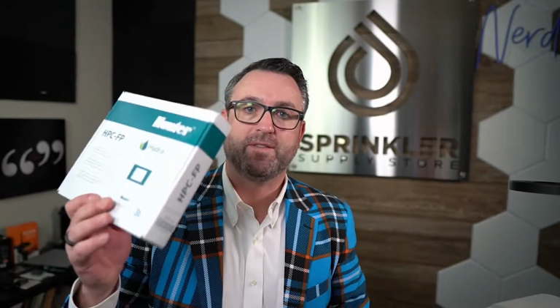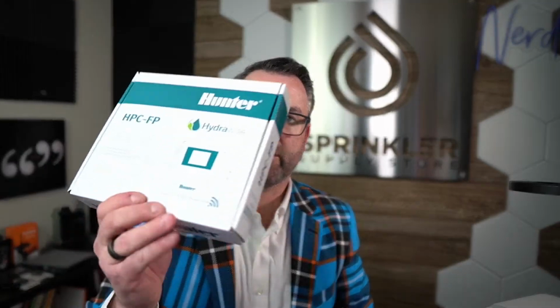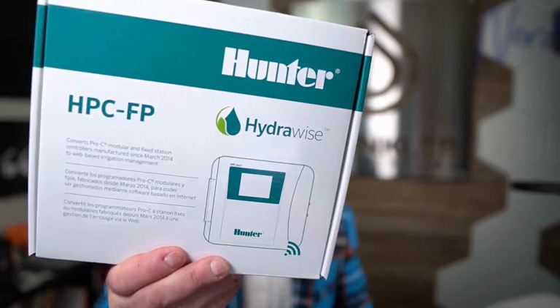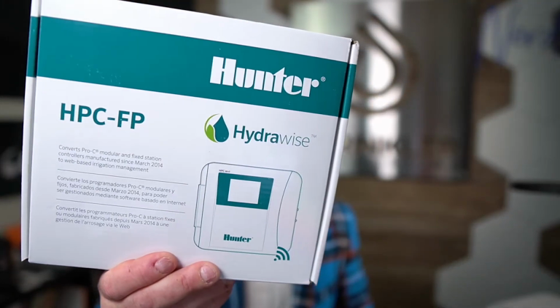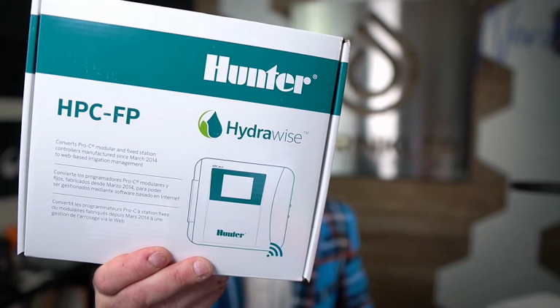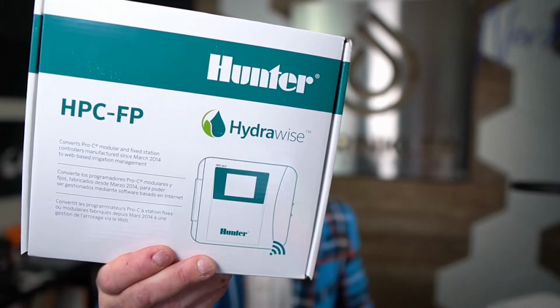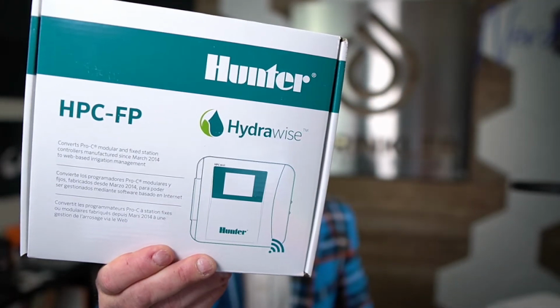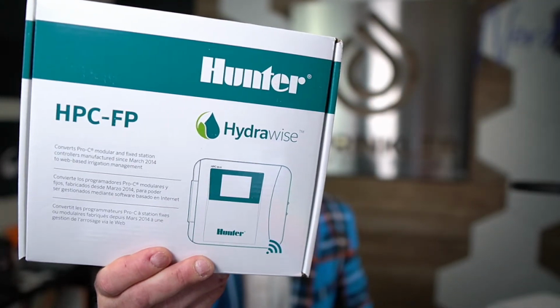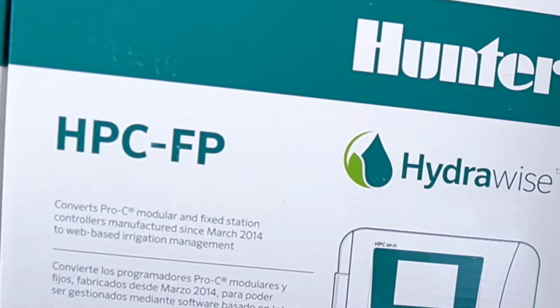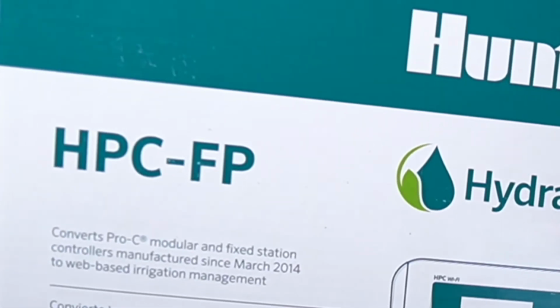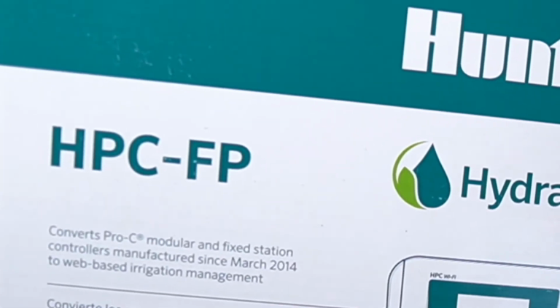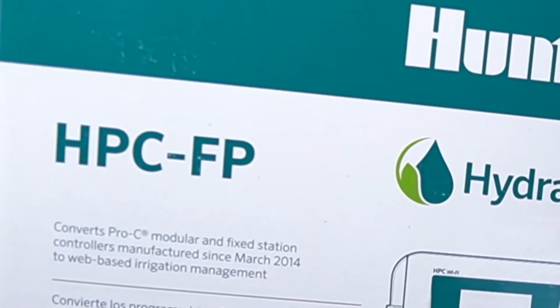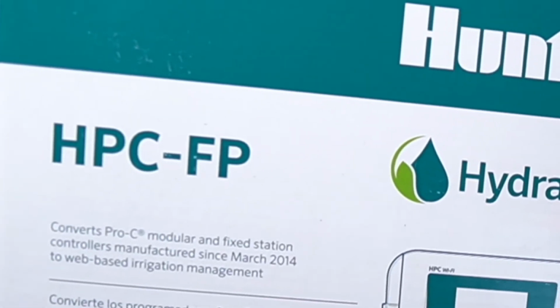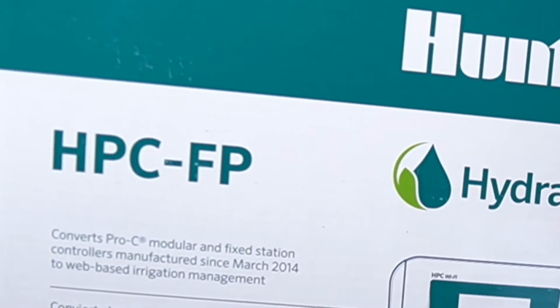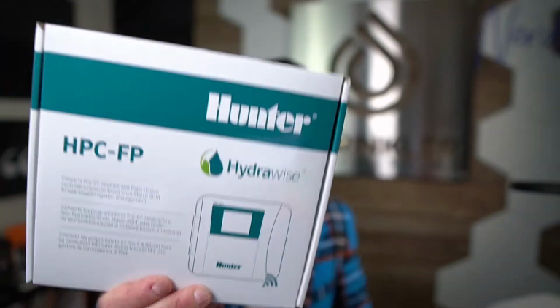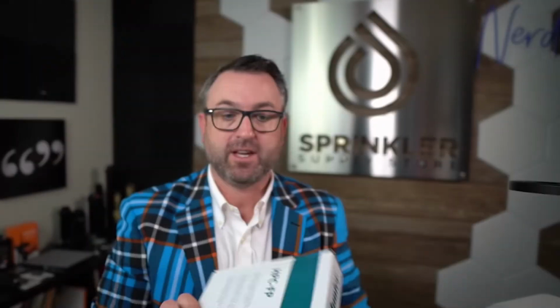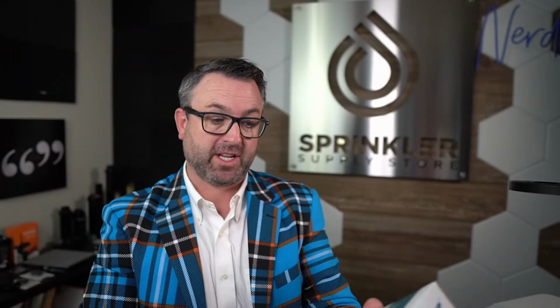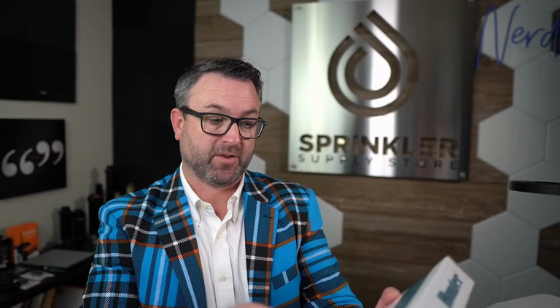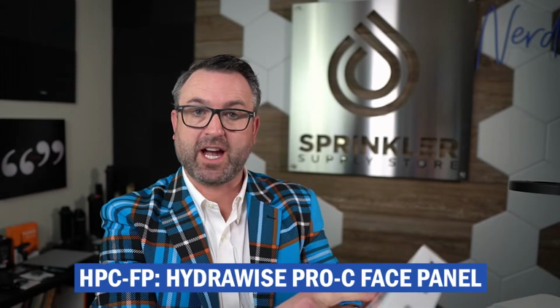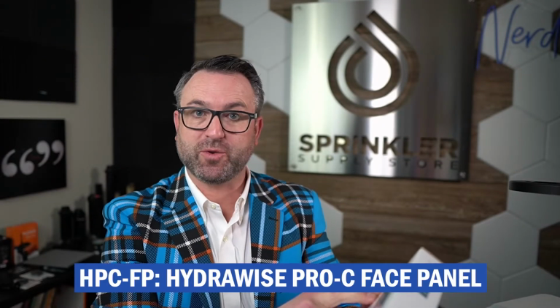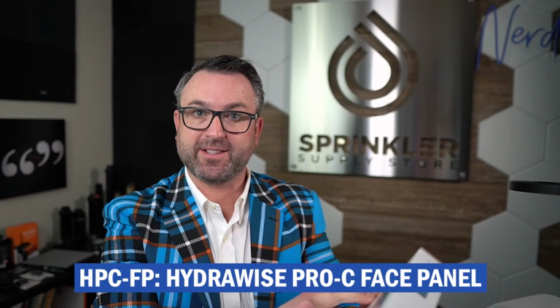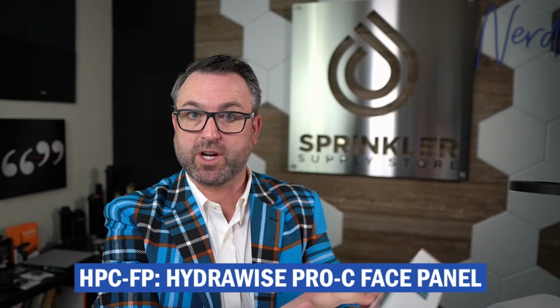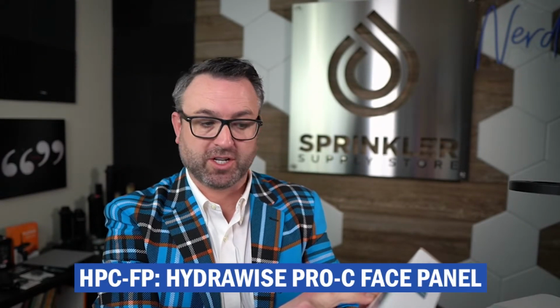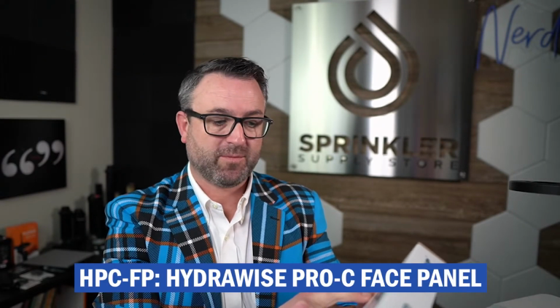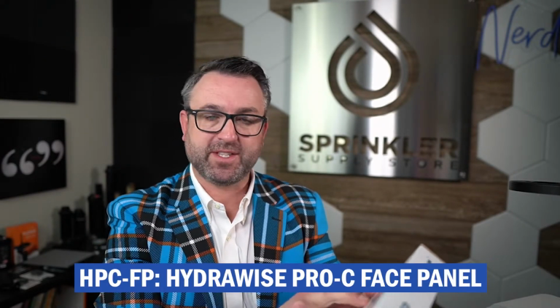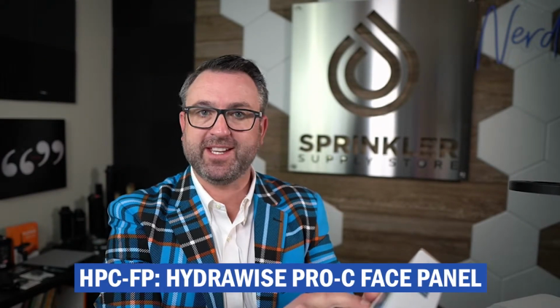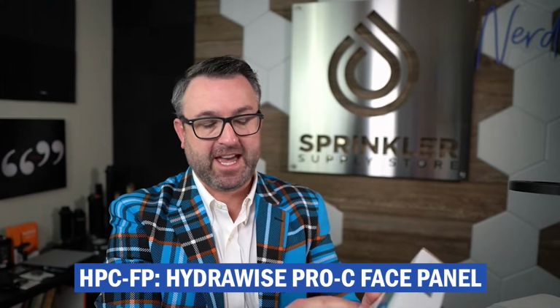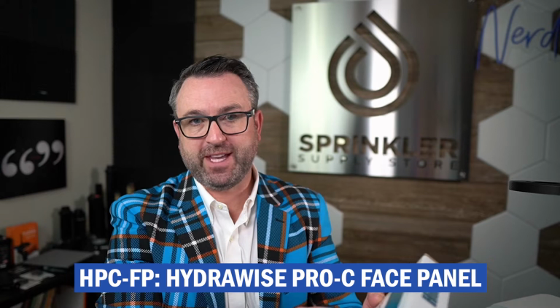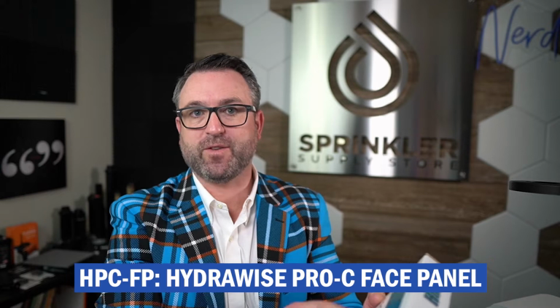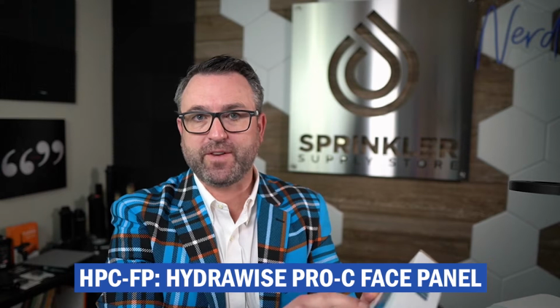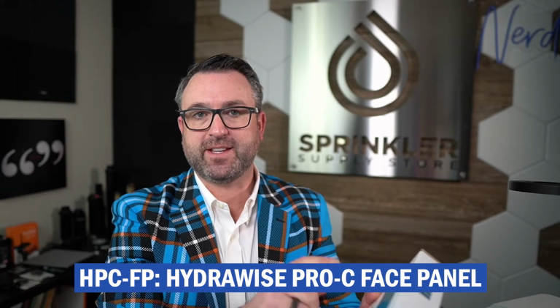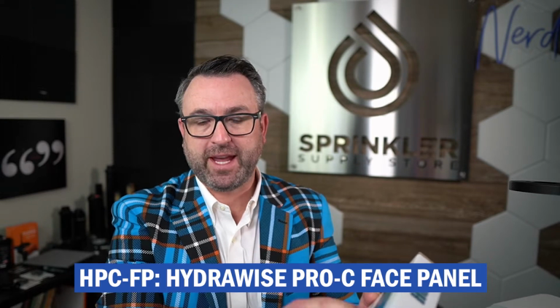The replacement panel comes in a box that looks like this, part number HPC-FP, which stands for HydraWise or Hunter Pro-C, FP for face panel.